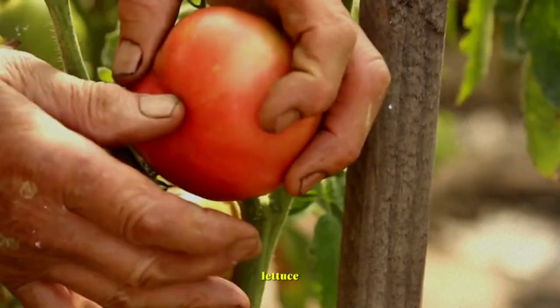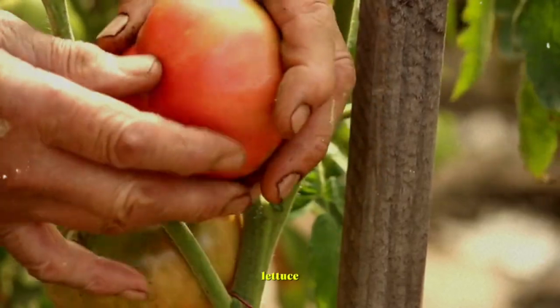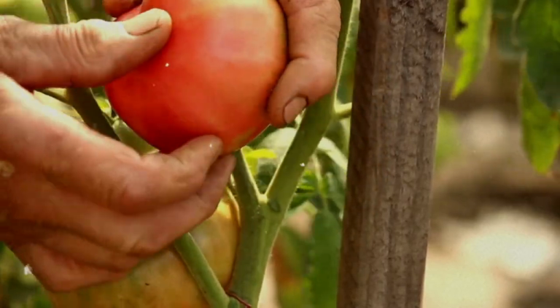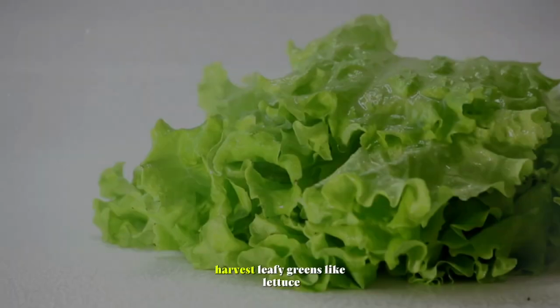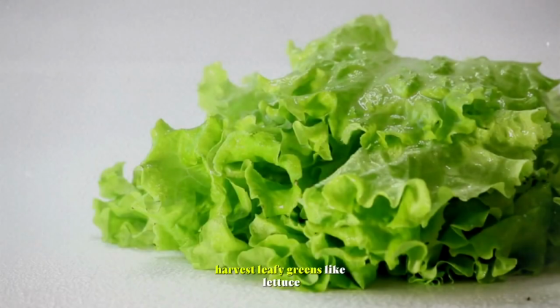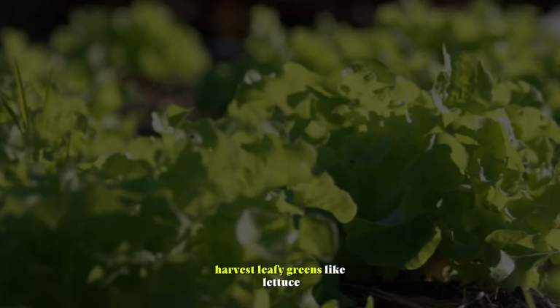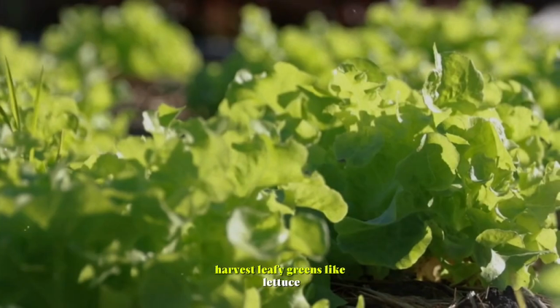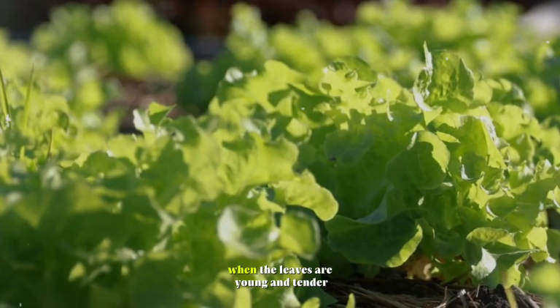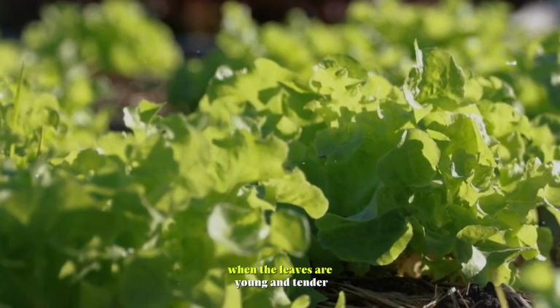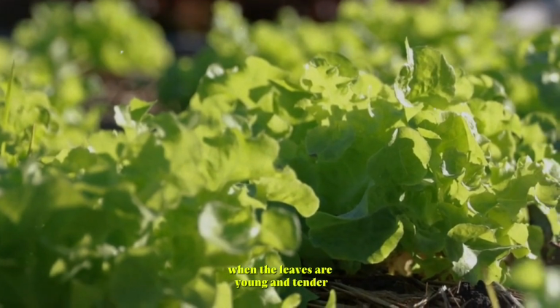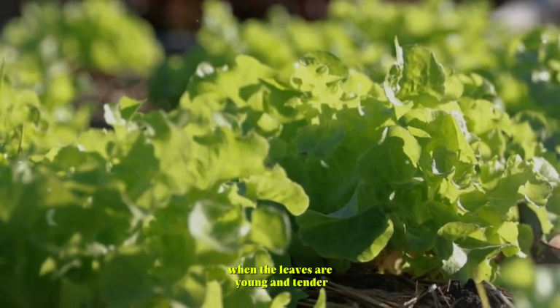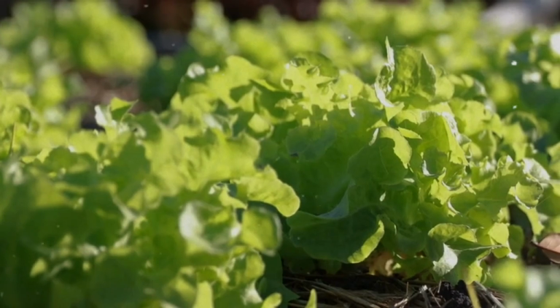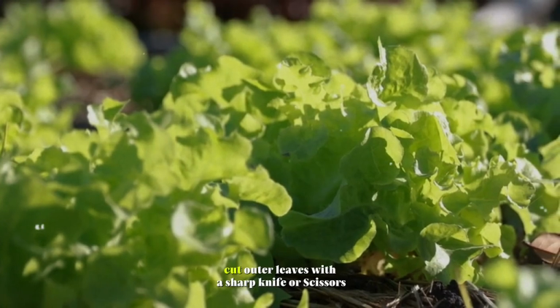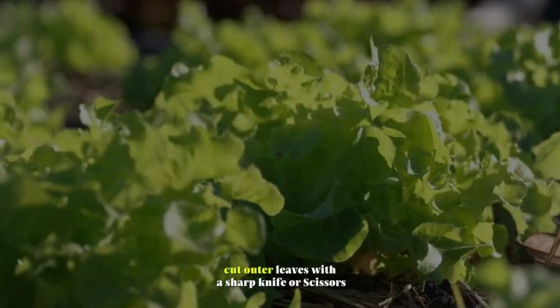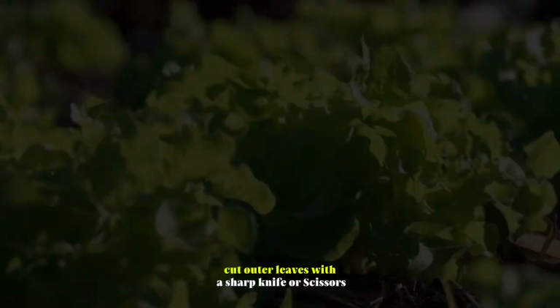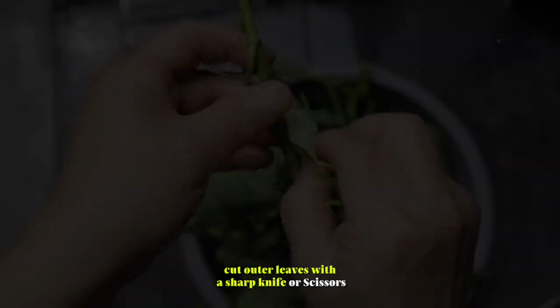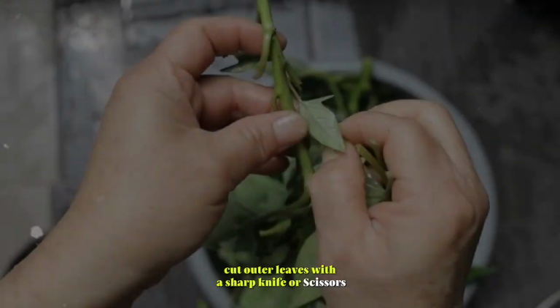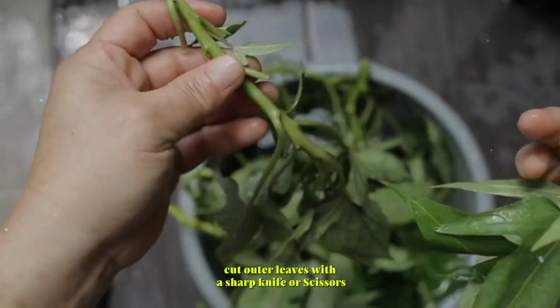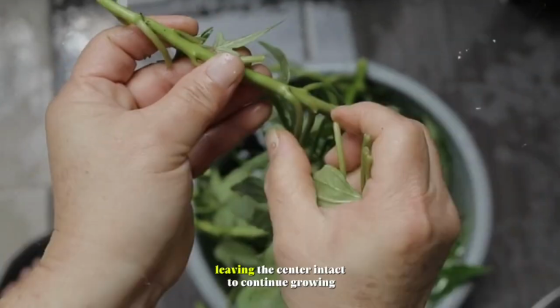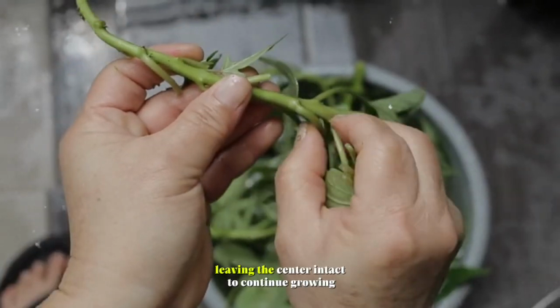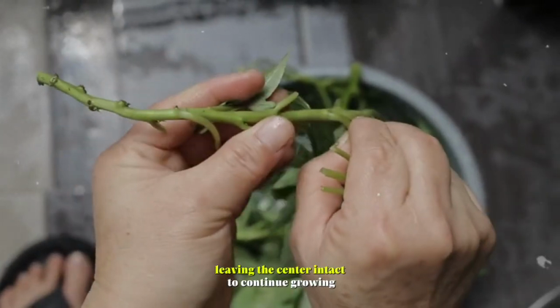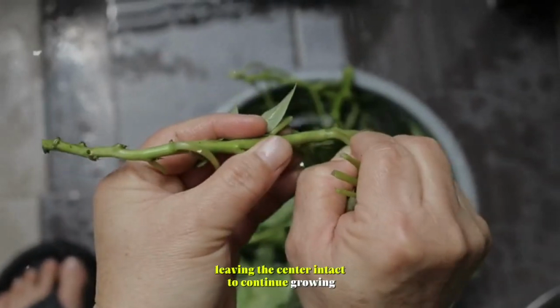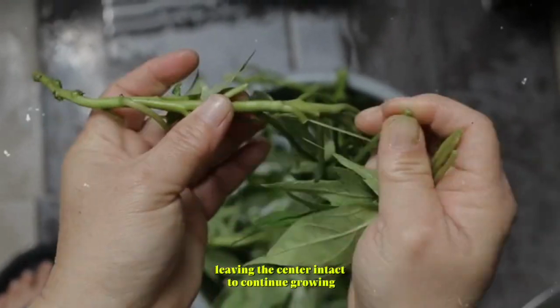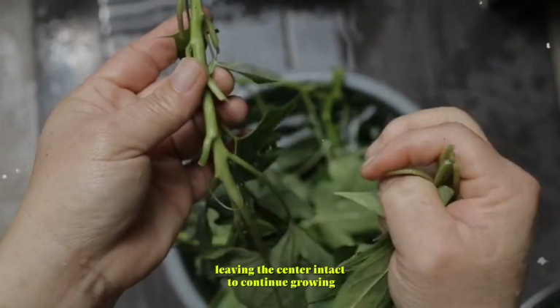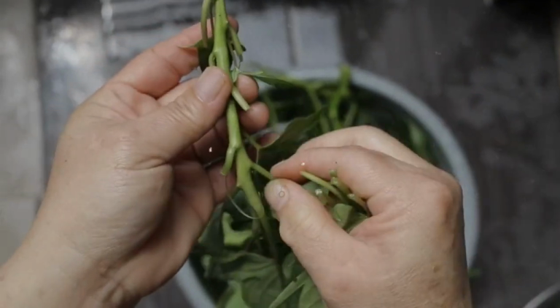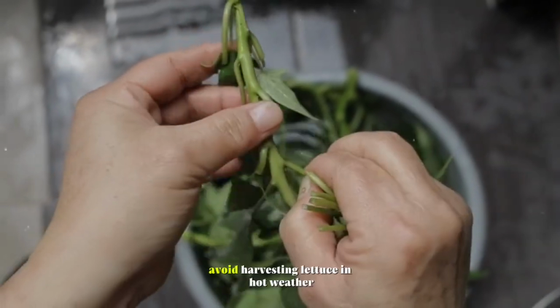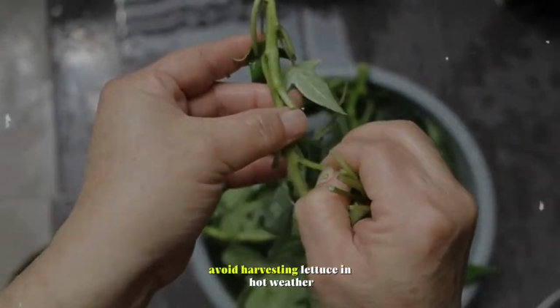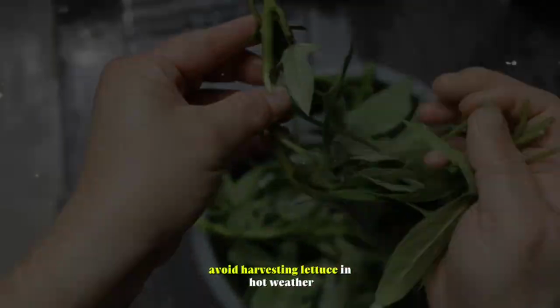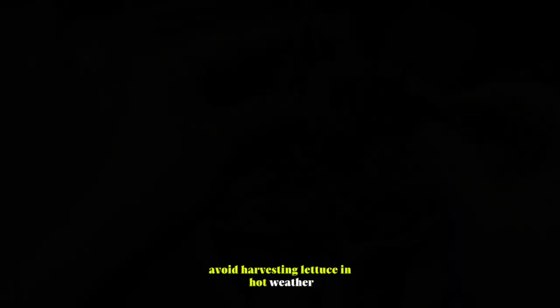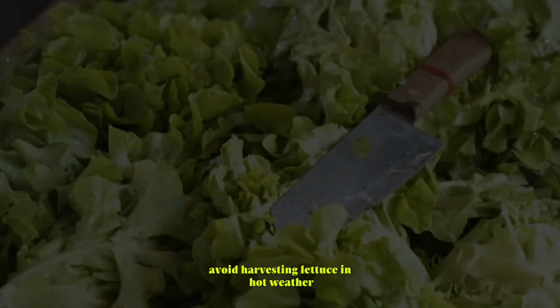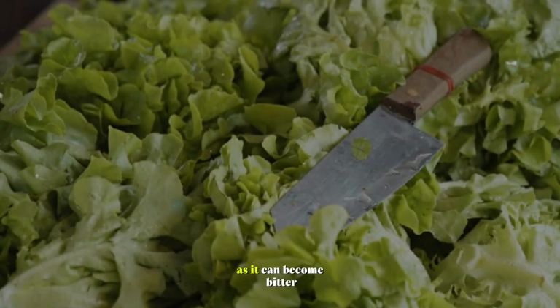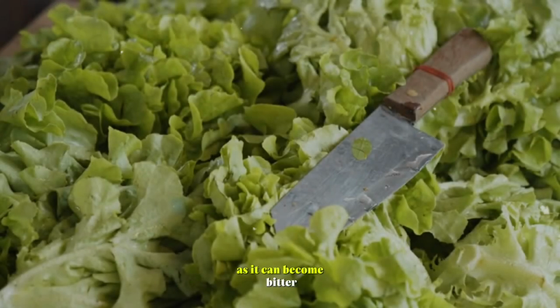Lettuce. Harvest leafy greens like lettuce when the leaves are young and tender. Cut outer leaves with a sharp knife or scissors, leaving the center intact to continue growing. Avoid harvesting lettuce in hot weather, as it can become bitter.